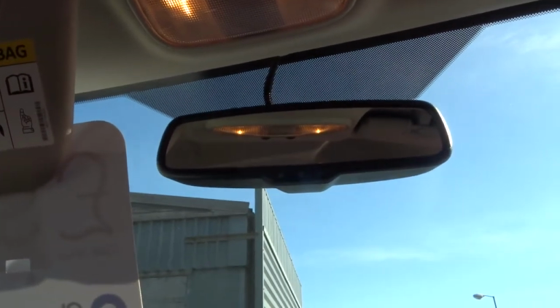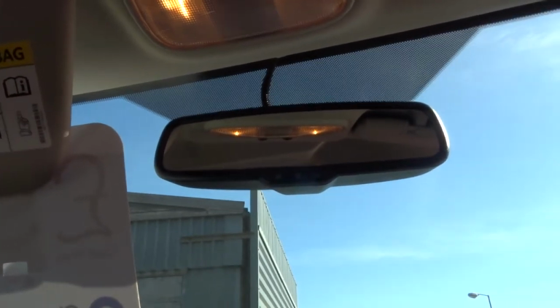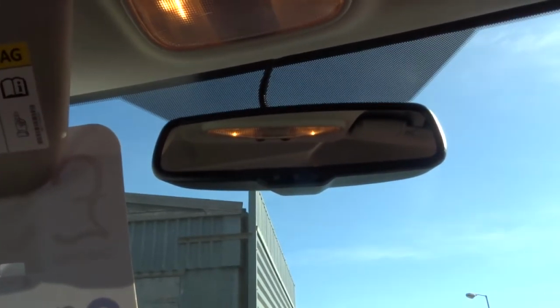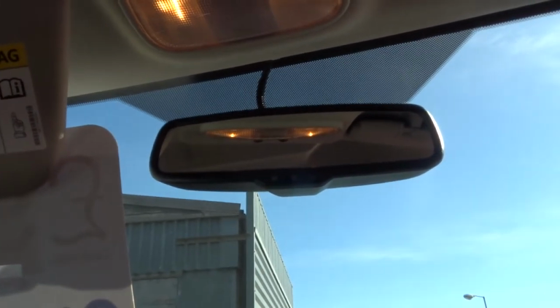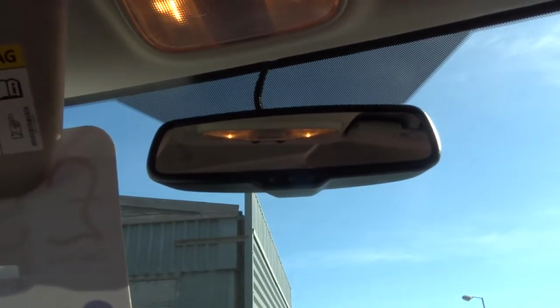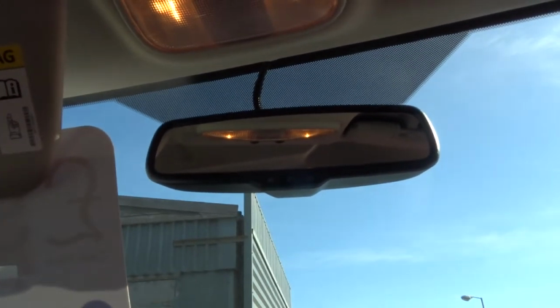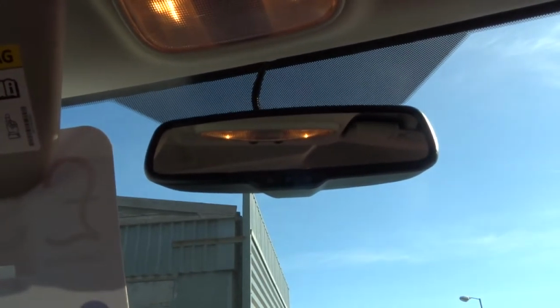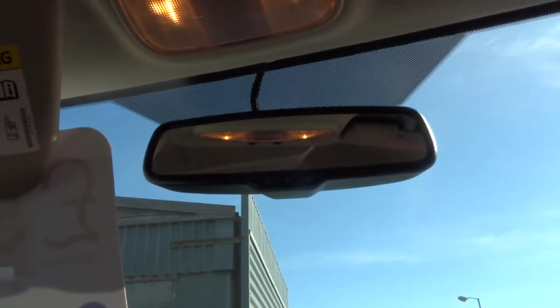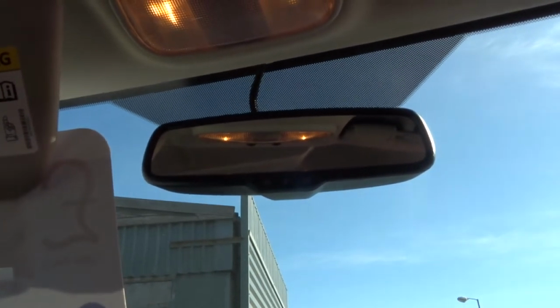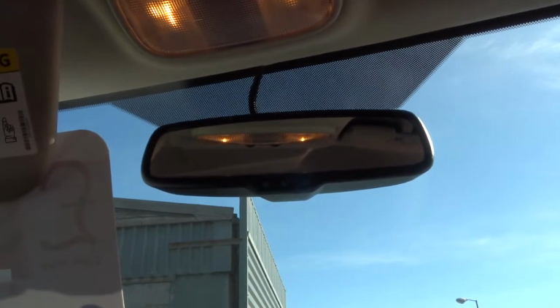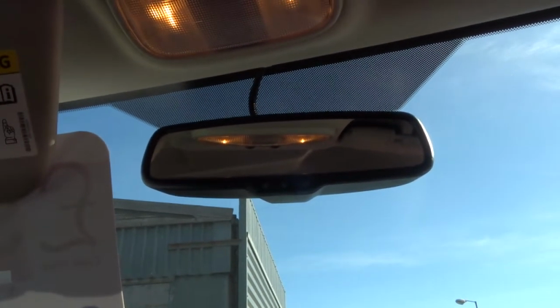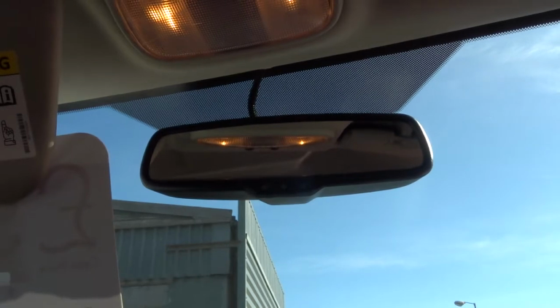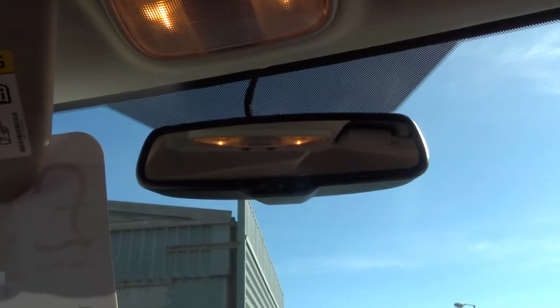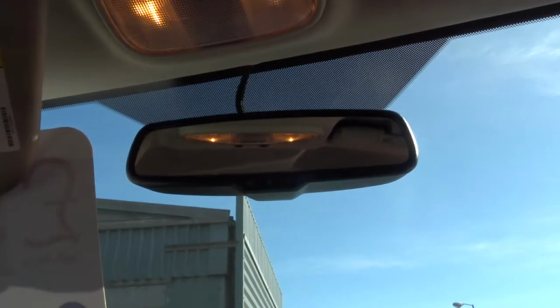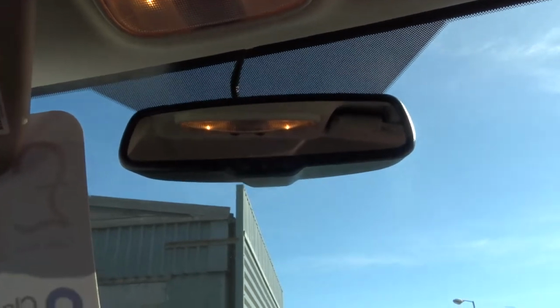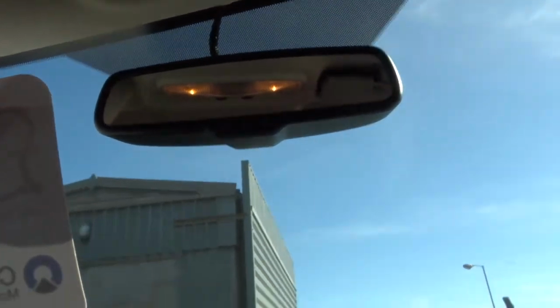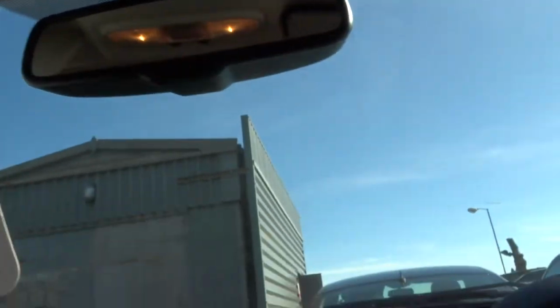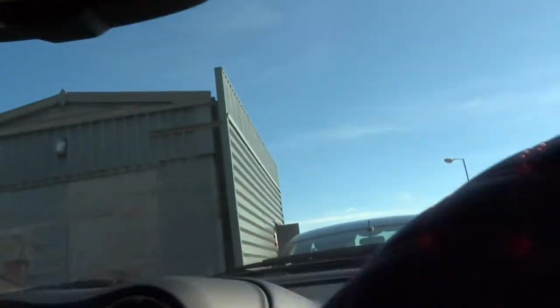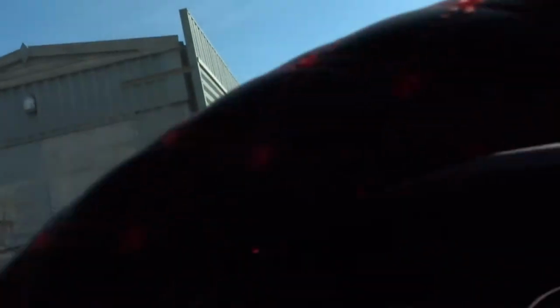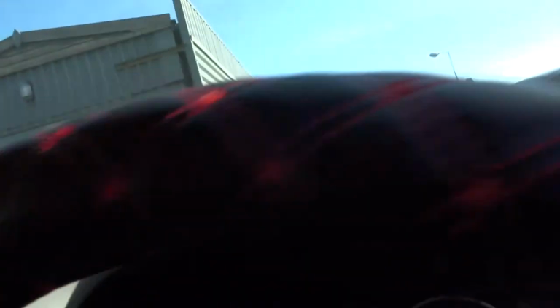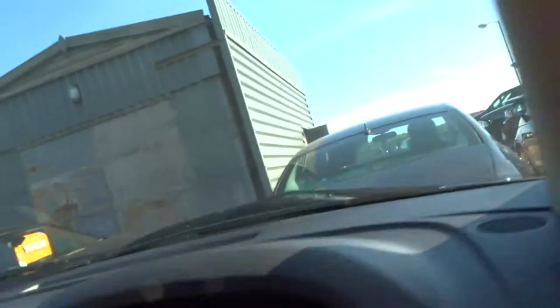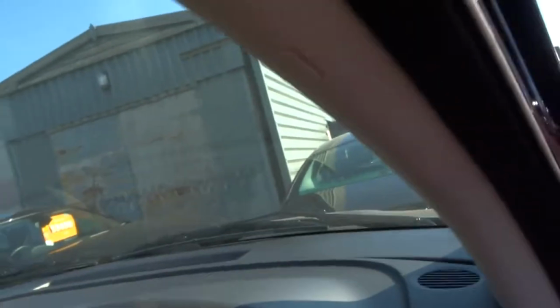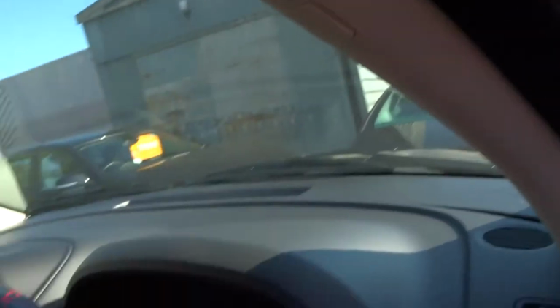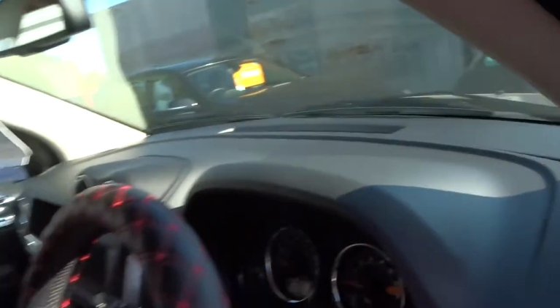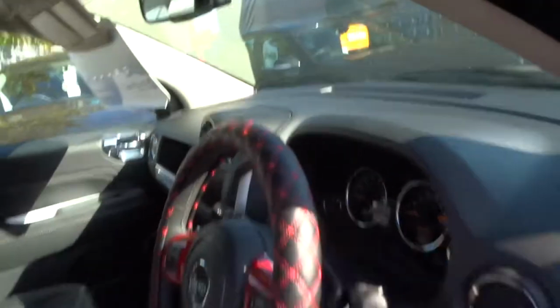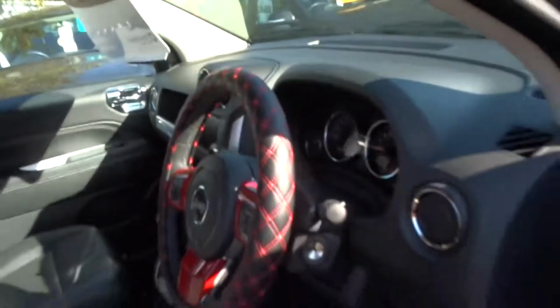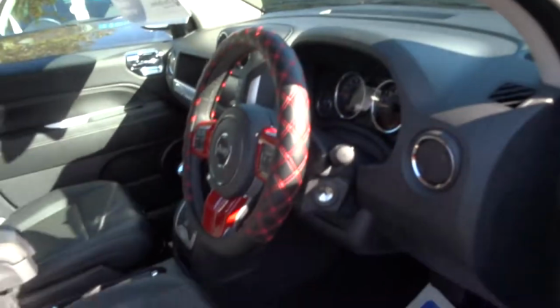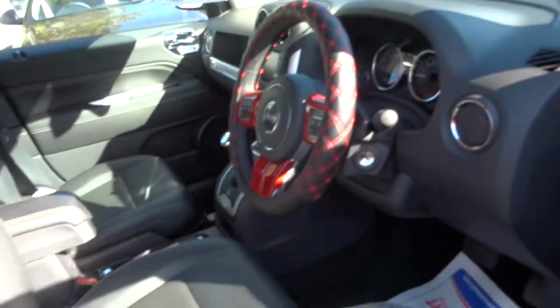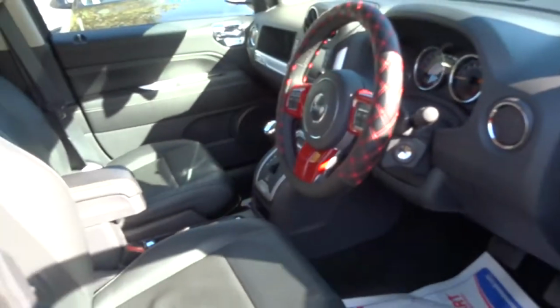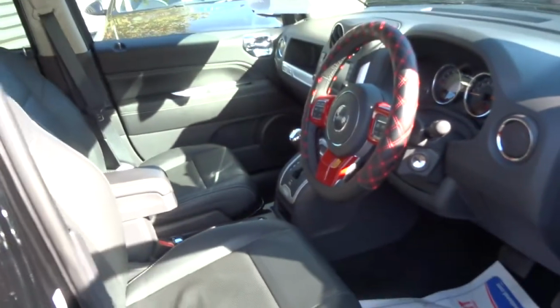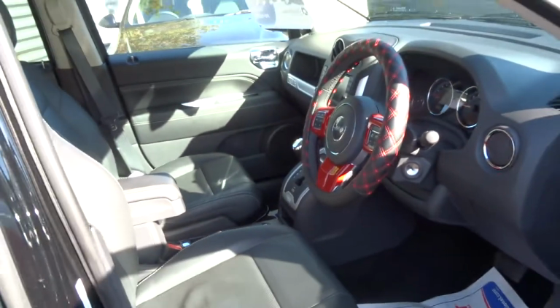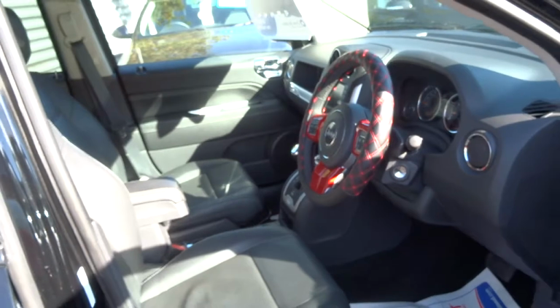There's an automatic dimming rear view mirror, so if a car behind you decides to shine its lights you don't need to worry about it — it'll just dim it for you and let you concentrate on the road ahead.